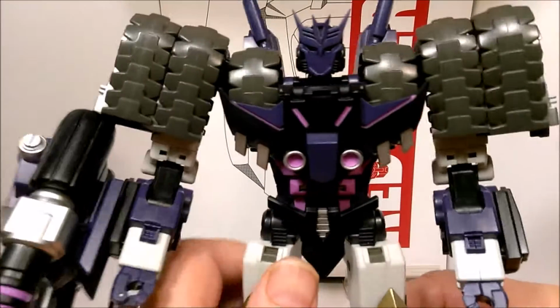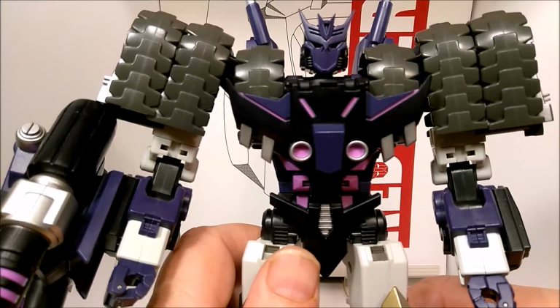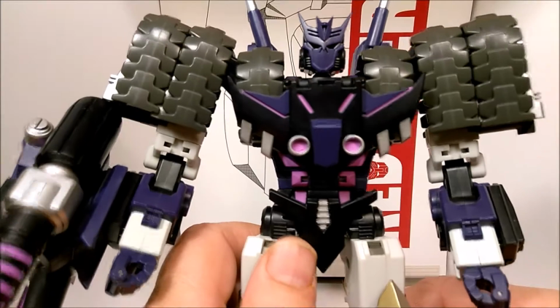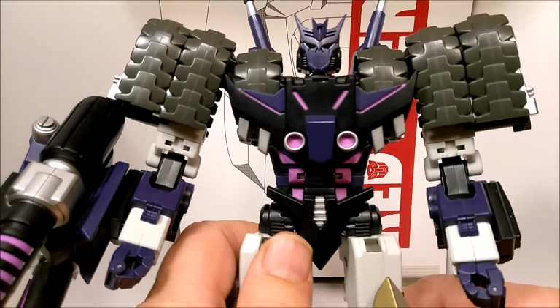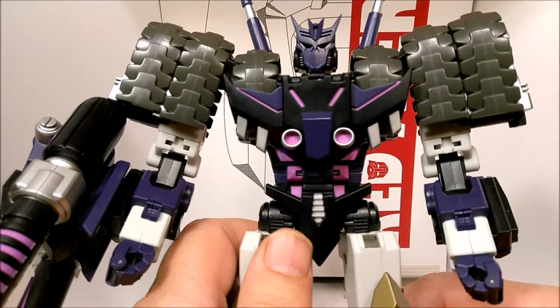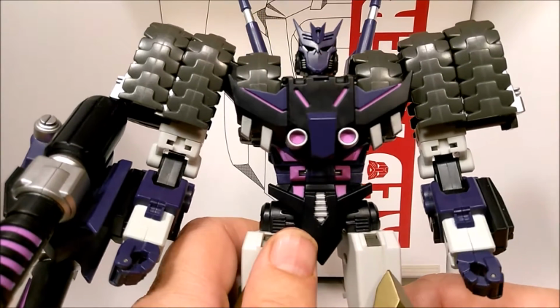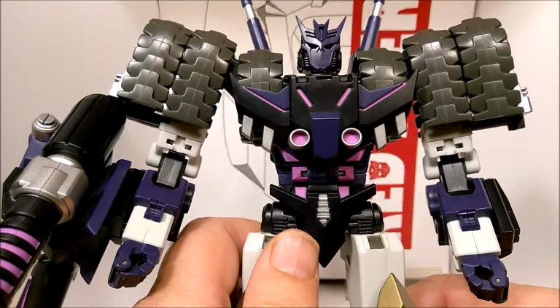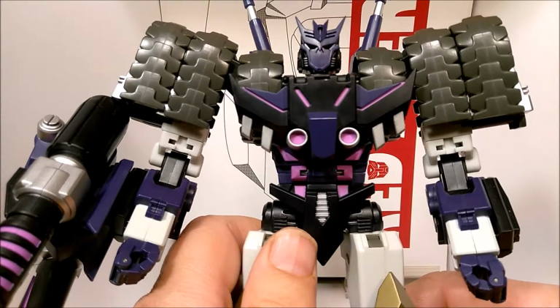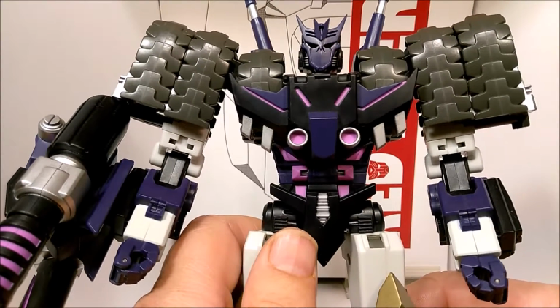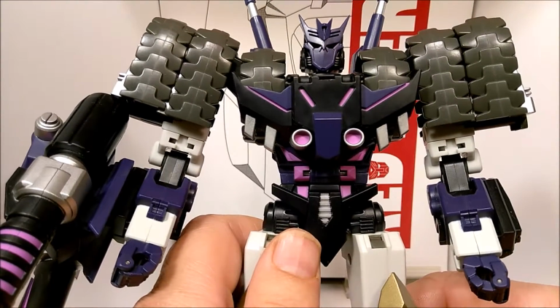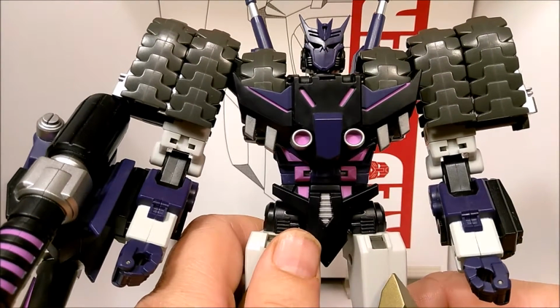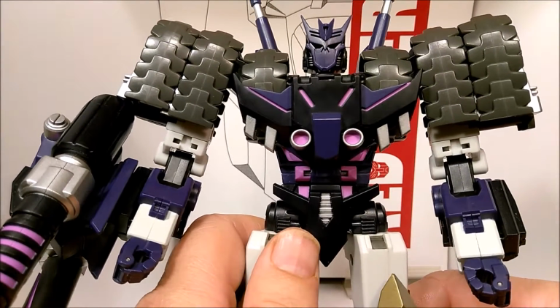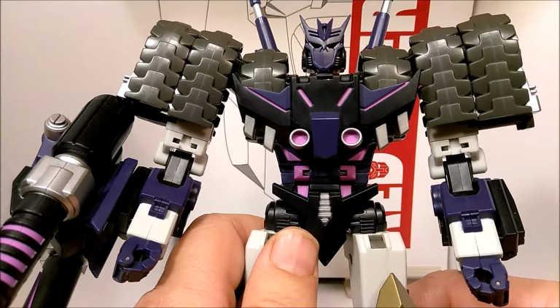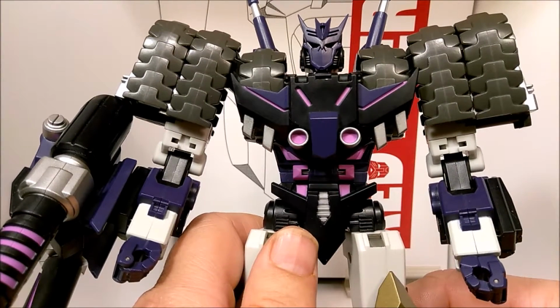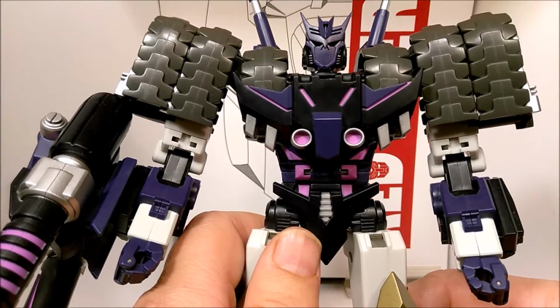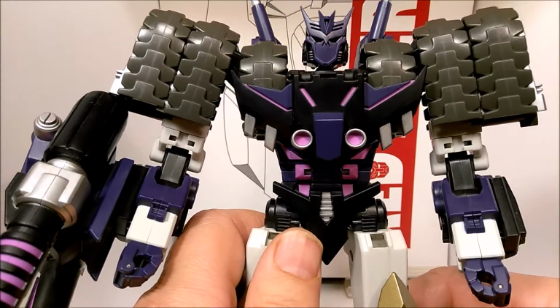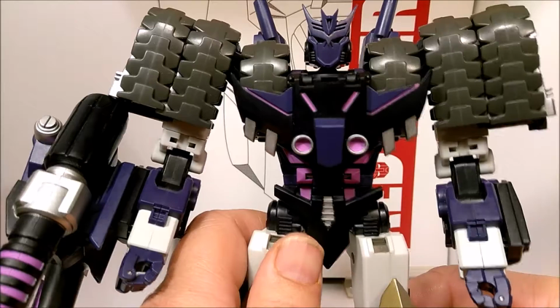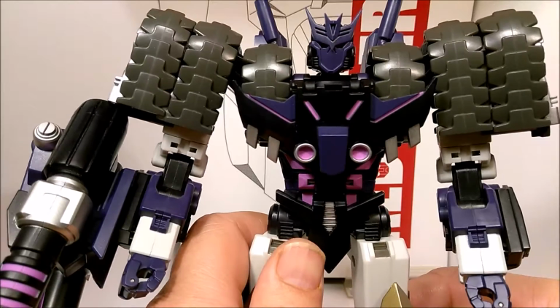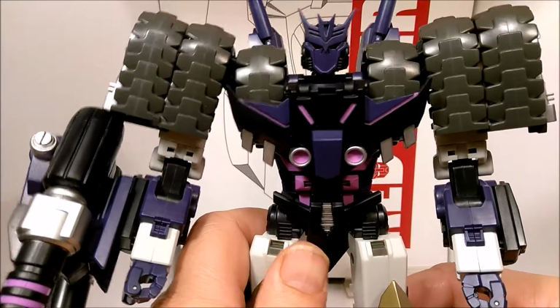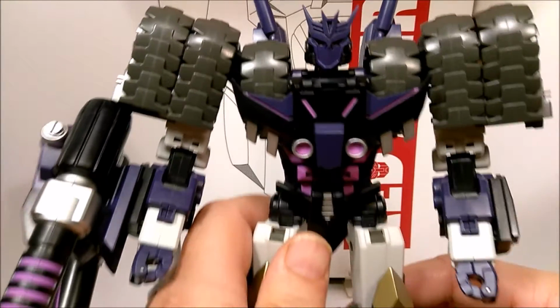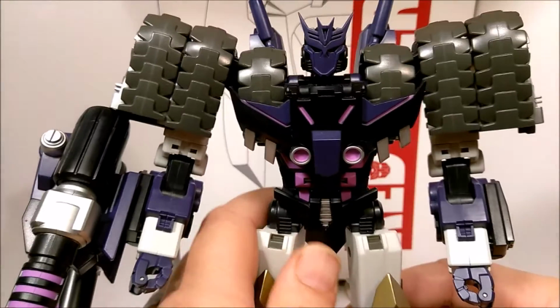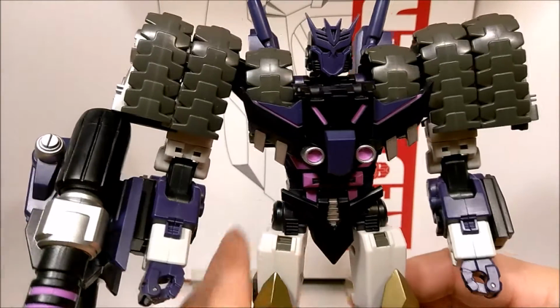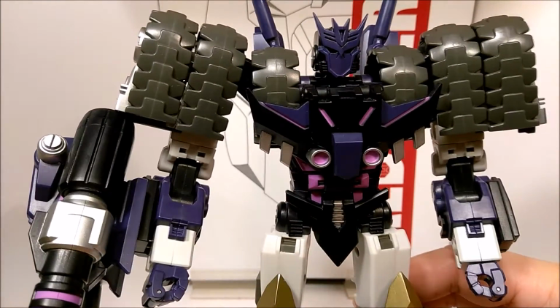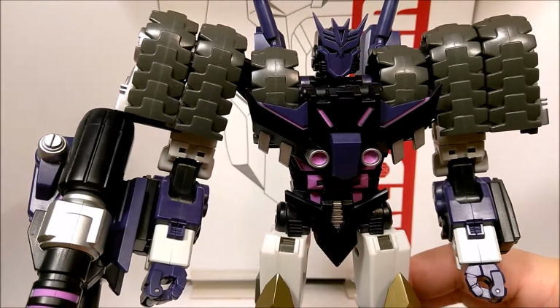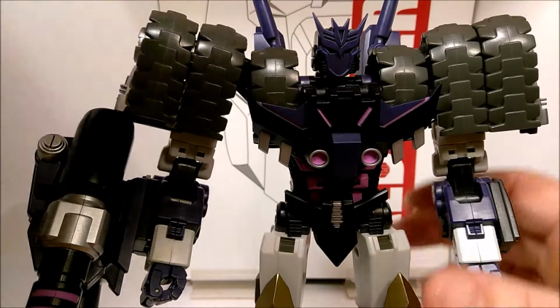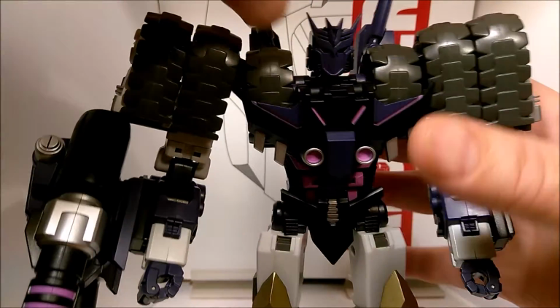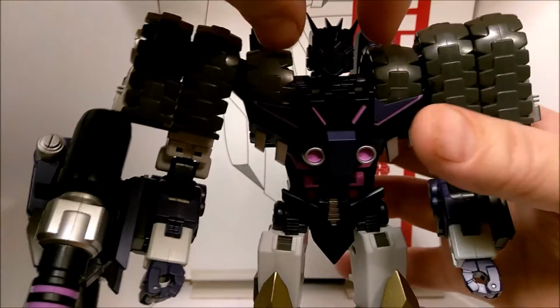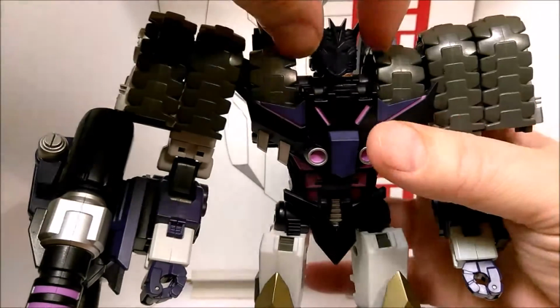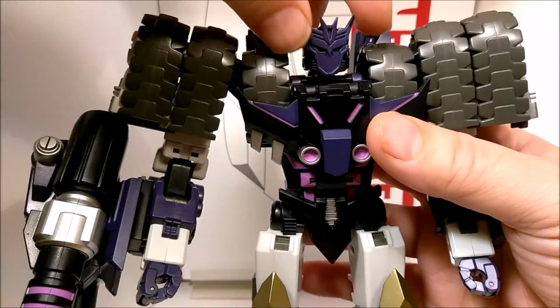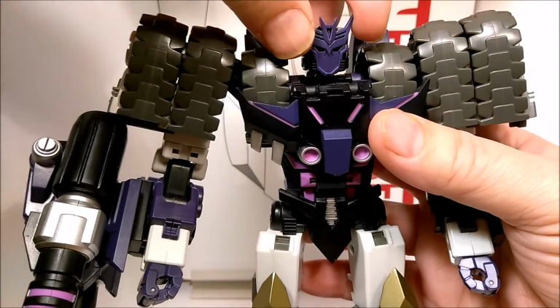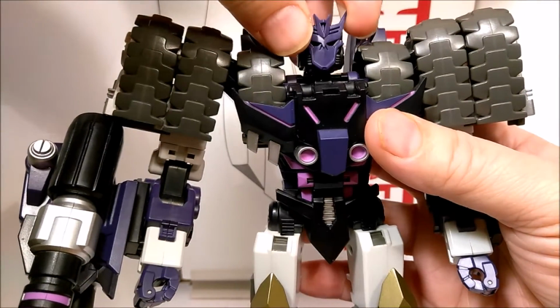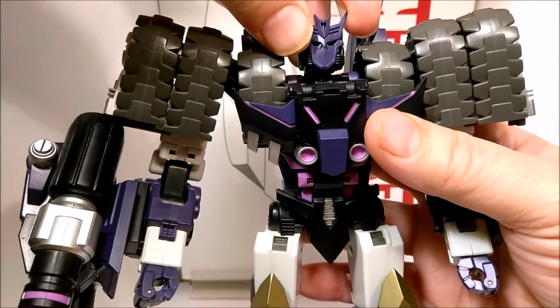Getting close on the face — nice Decepticon logo face sculpt, hiding a face underneath of it. We'll get to that now.